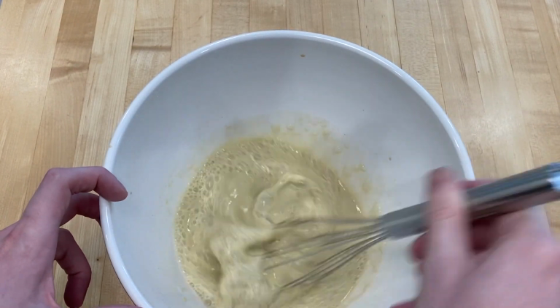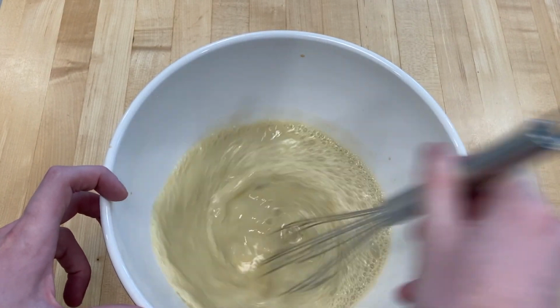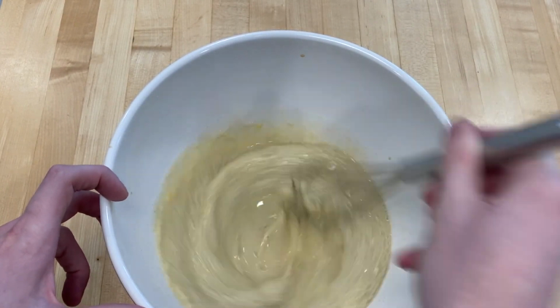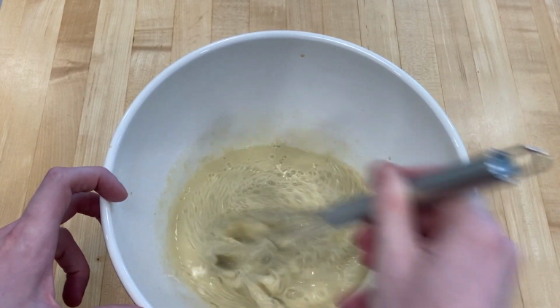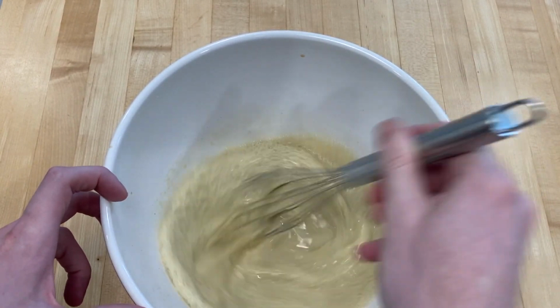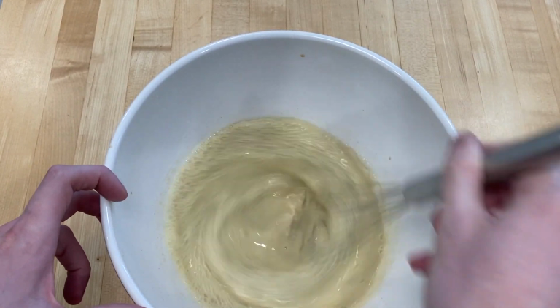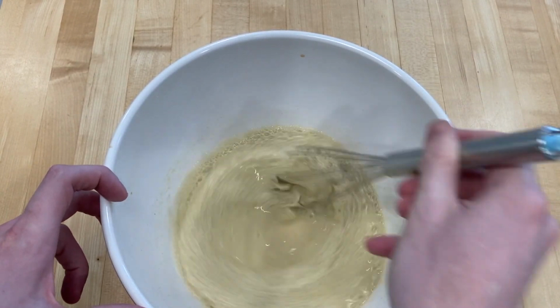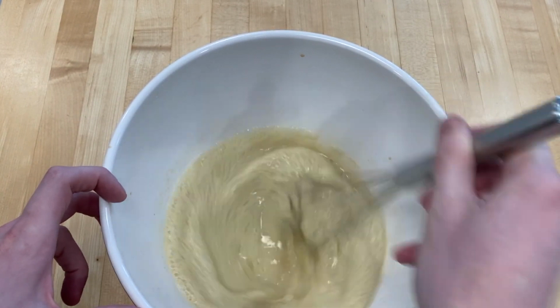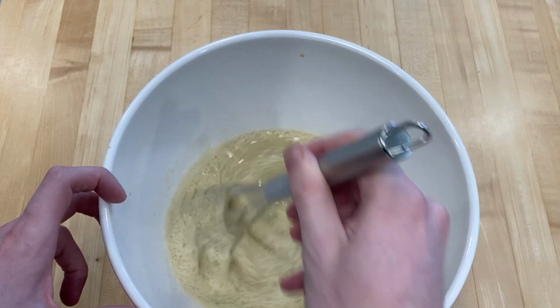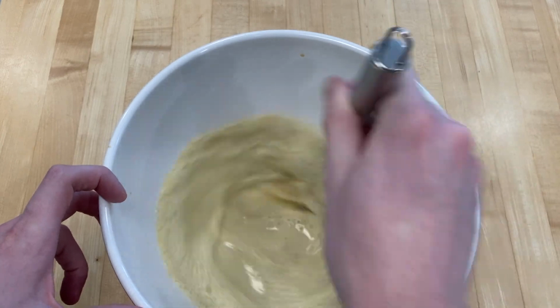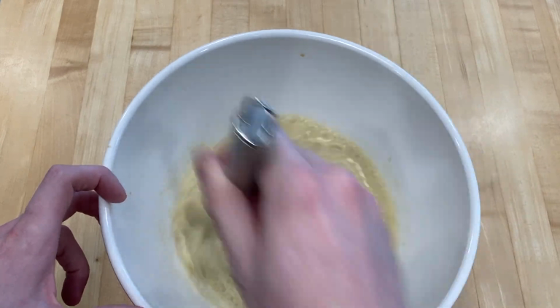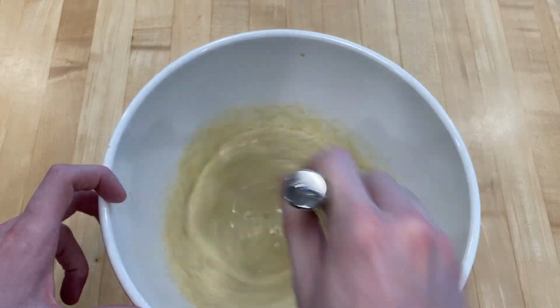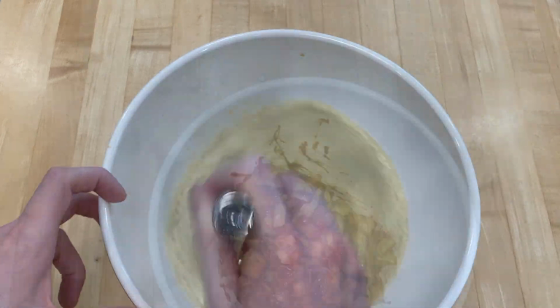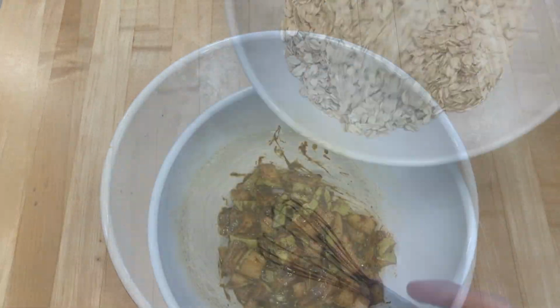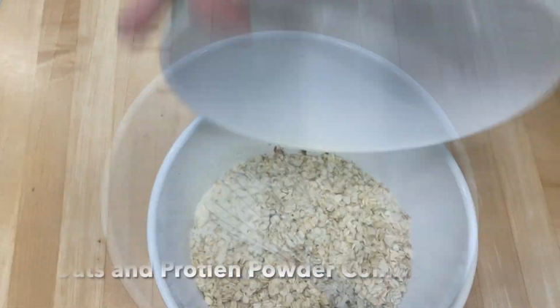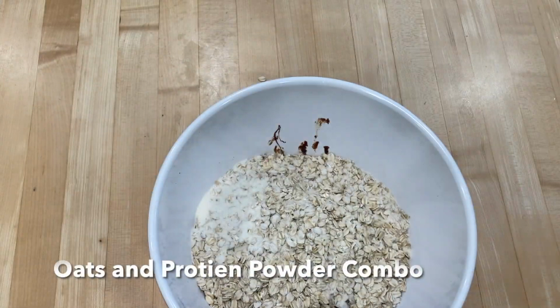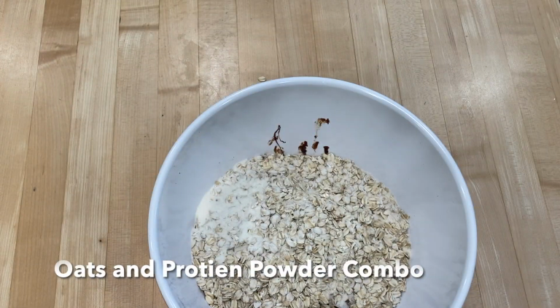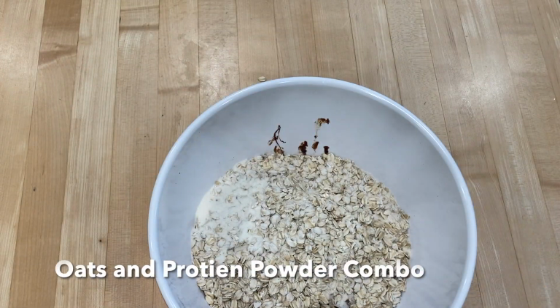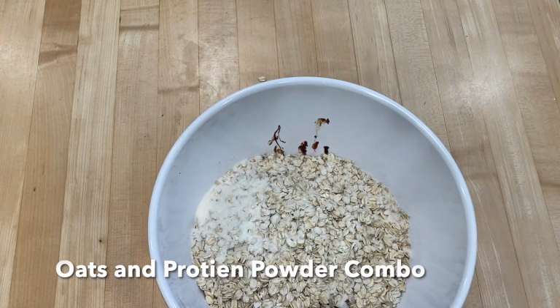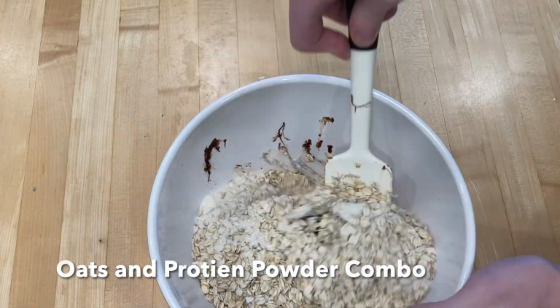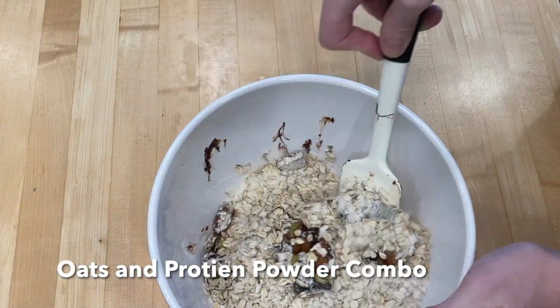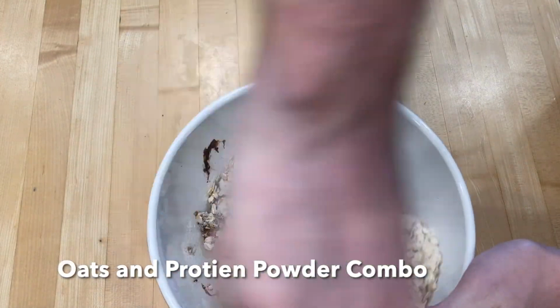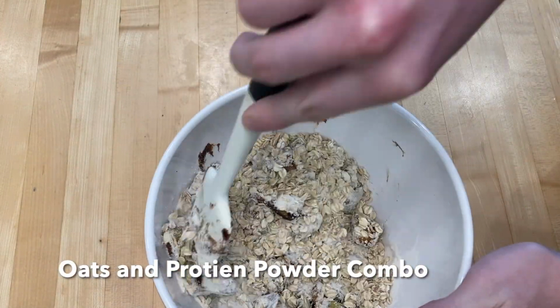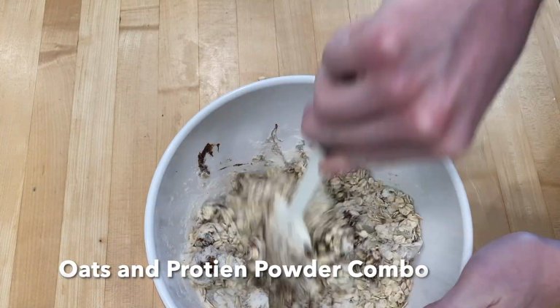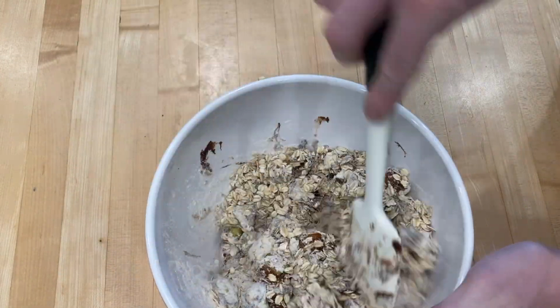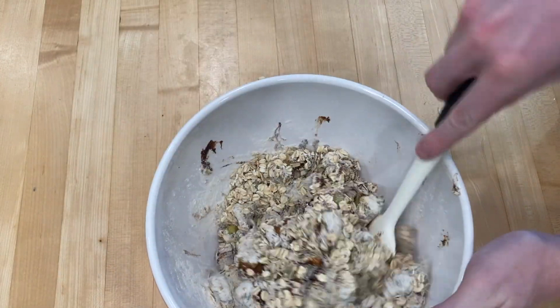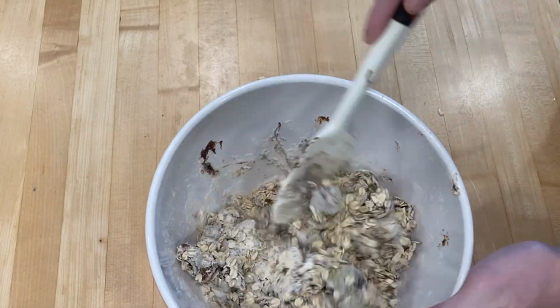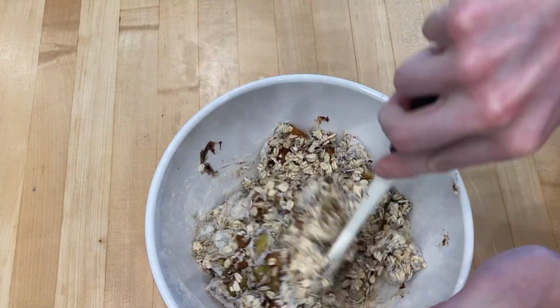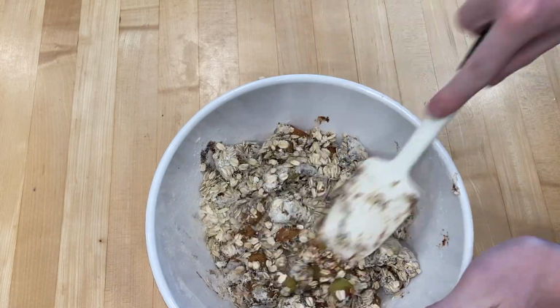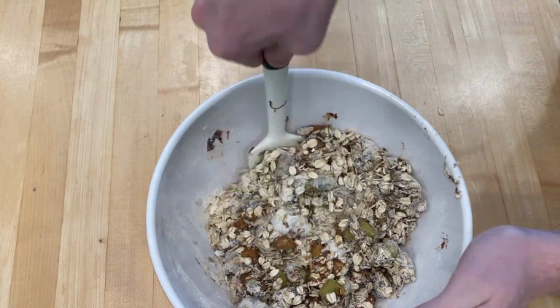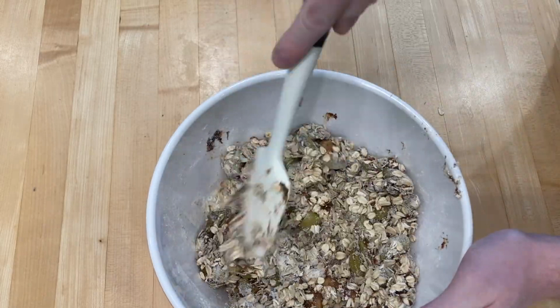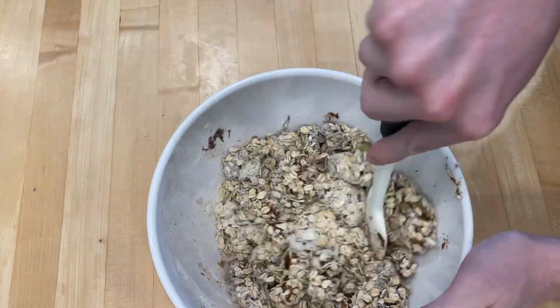Add a bit of salt to taste and our cooked apples, then go ahead and mix this together. Add the wet ingredients and stir it all up.